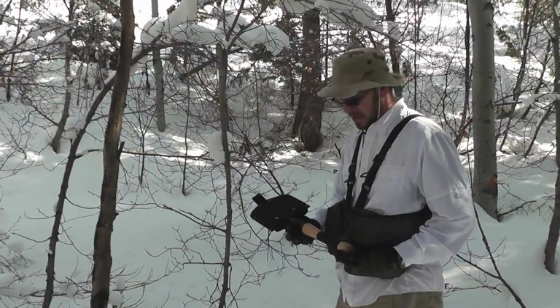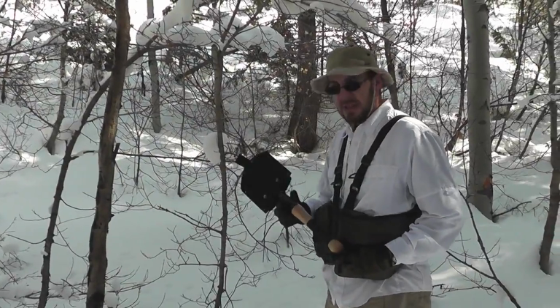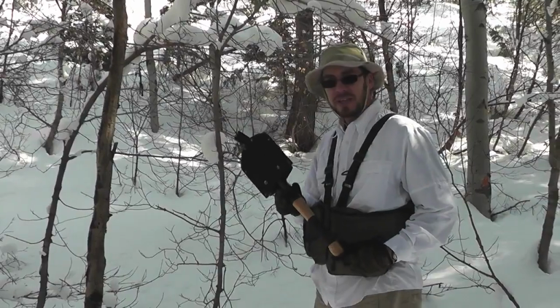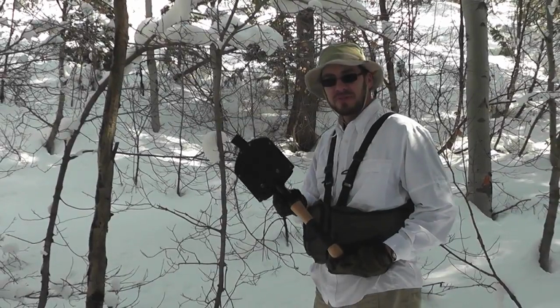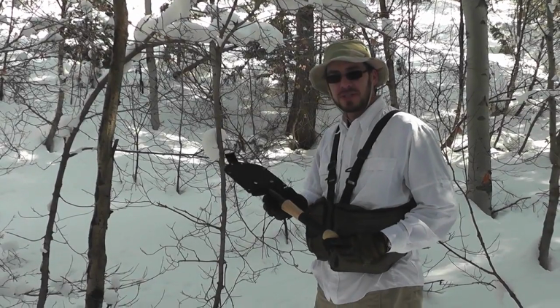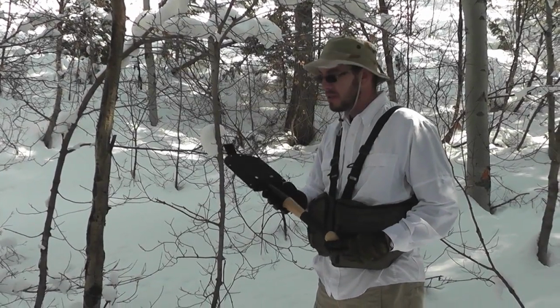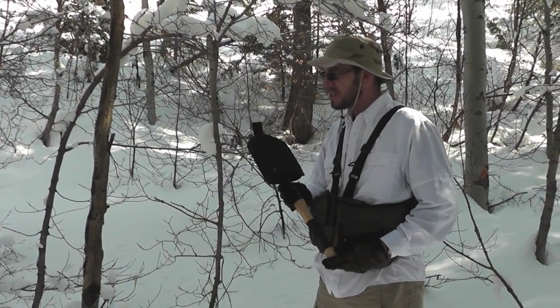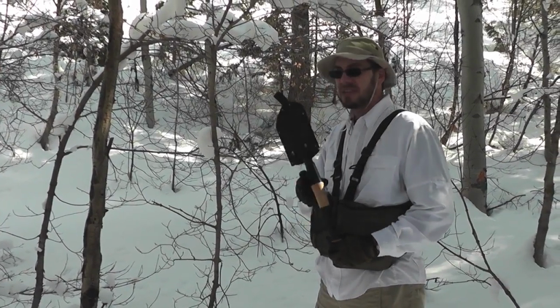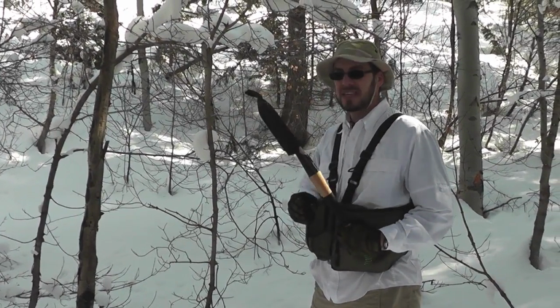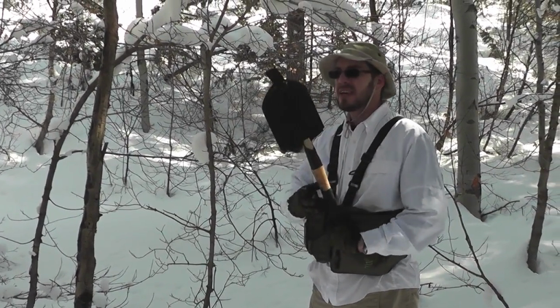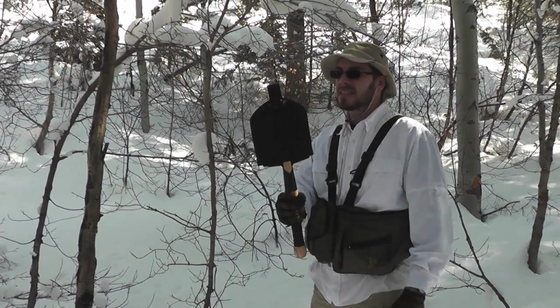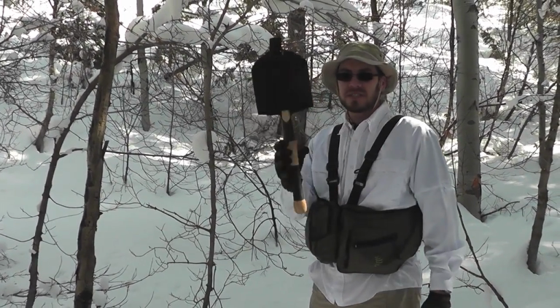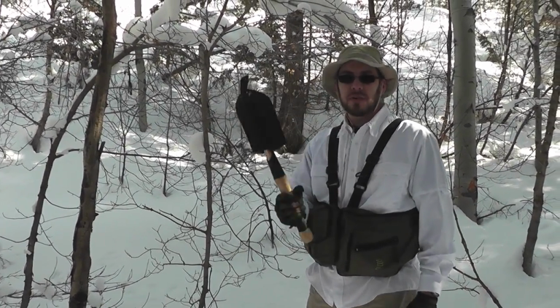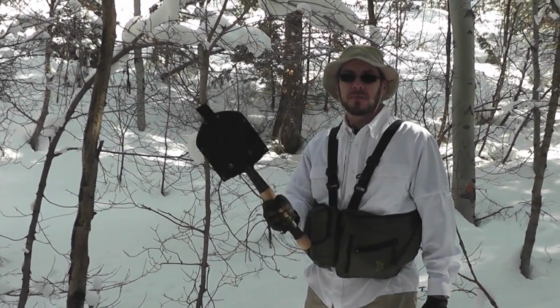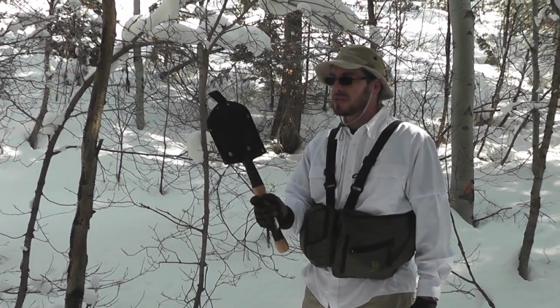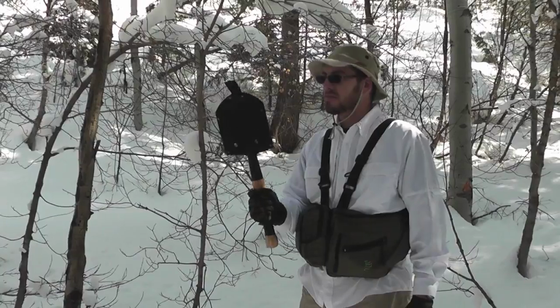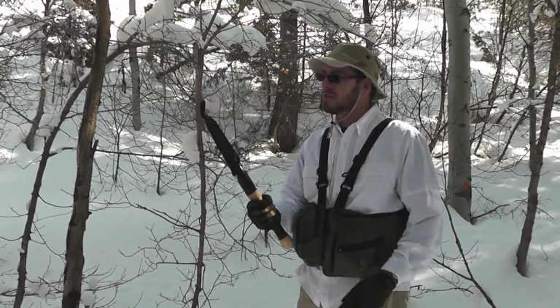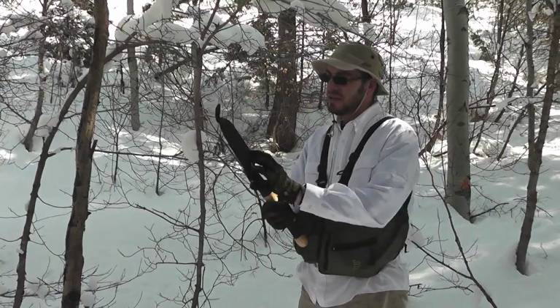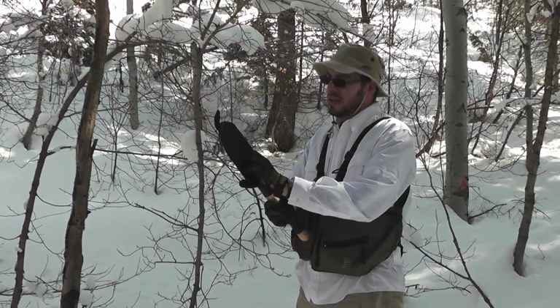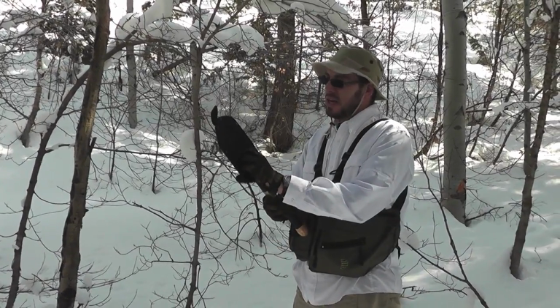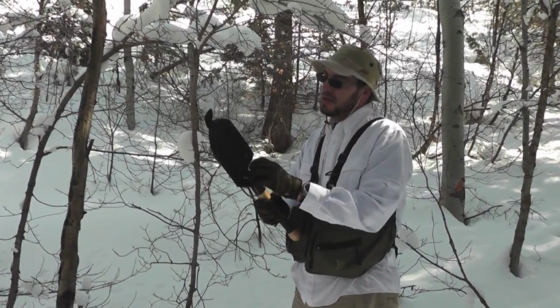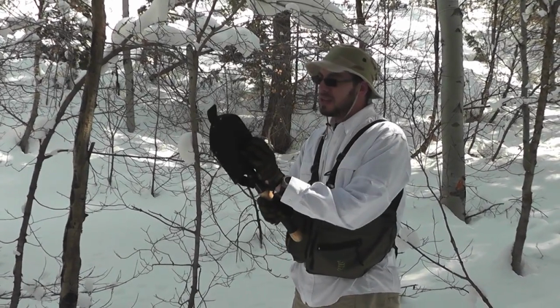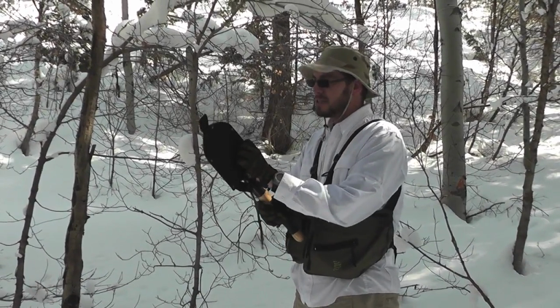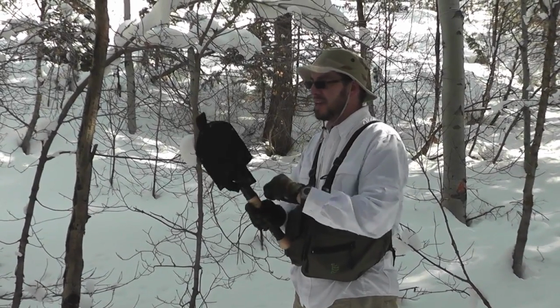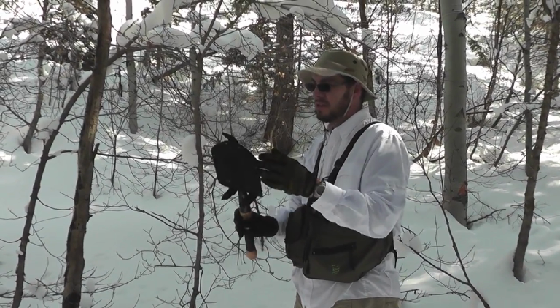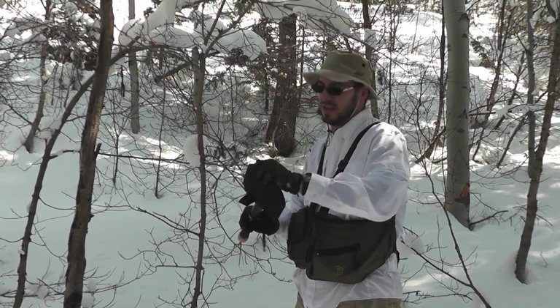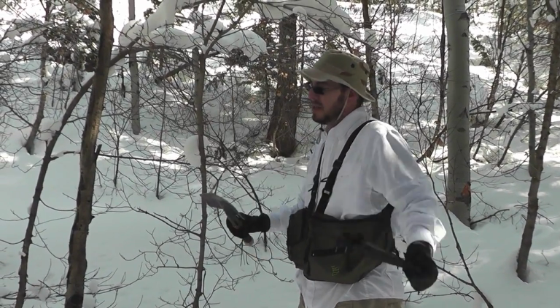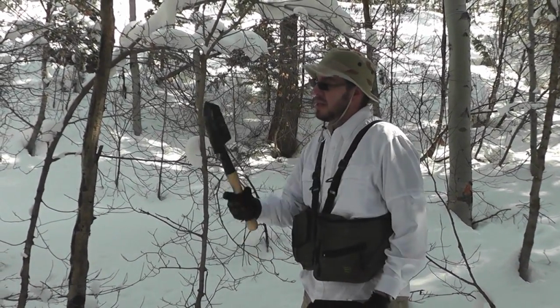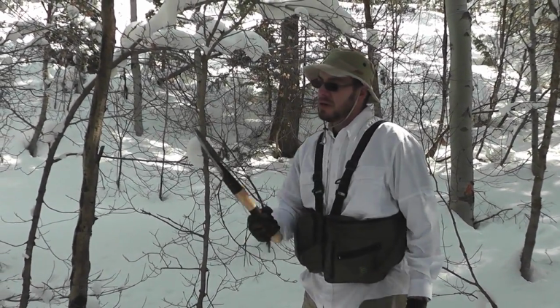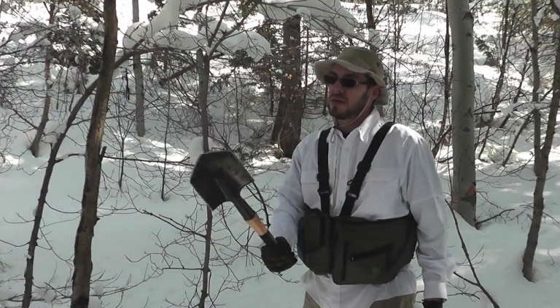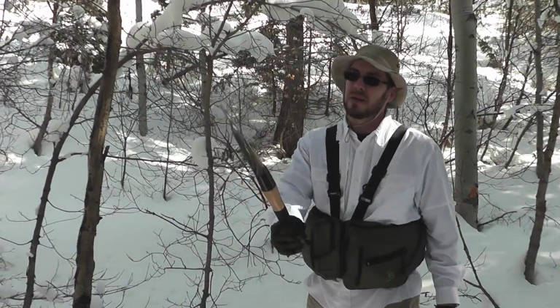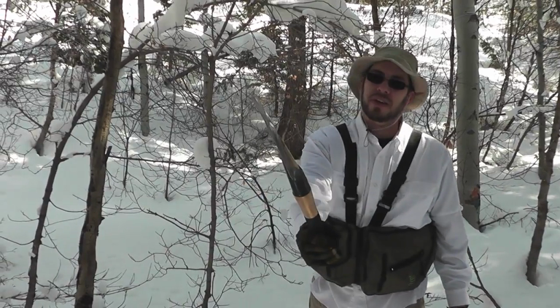This is the Cold Steel Special Forces Shovel. Cold Steel advertises this as not just a shovel, but a real survival shovel. Modeled after the Spetsnaz shovel, but also a bit thicker.